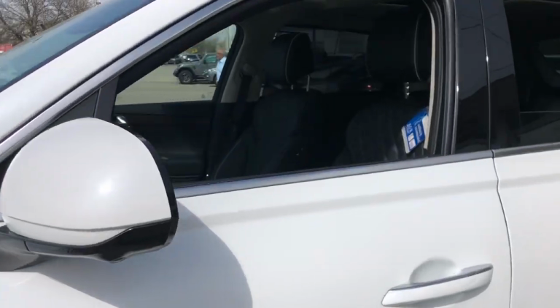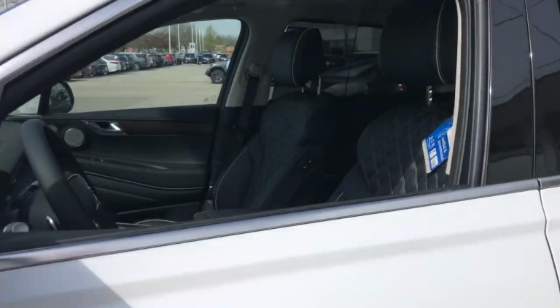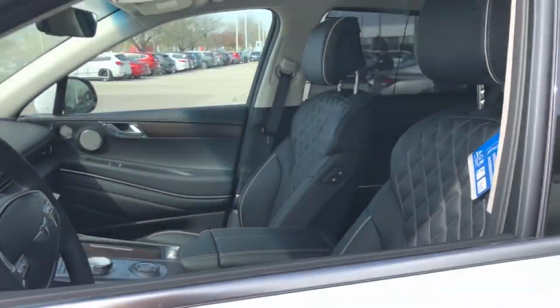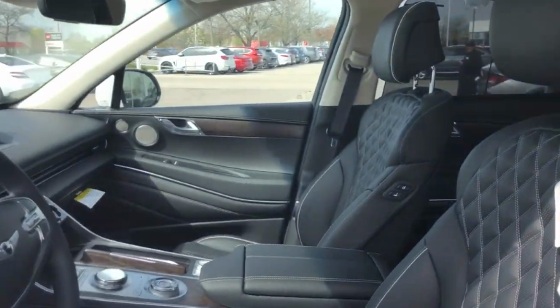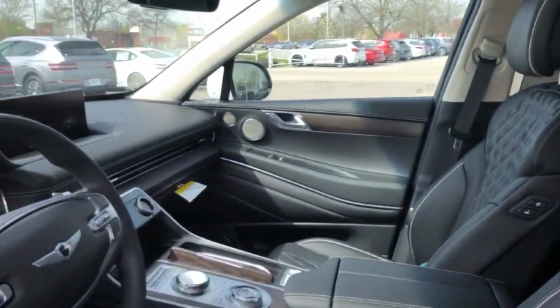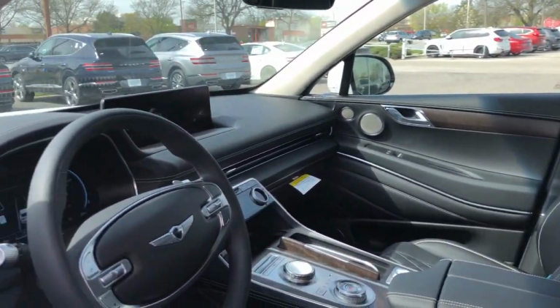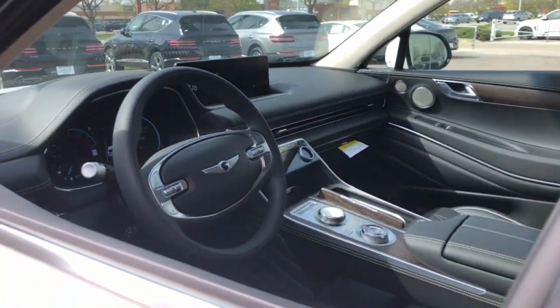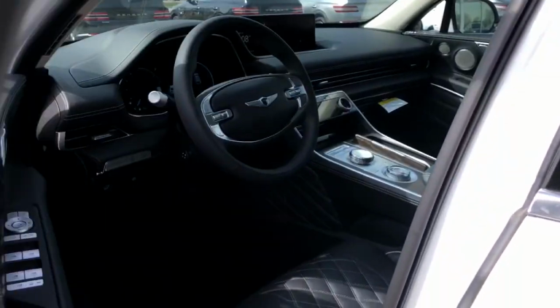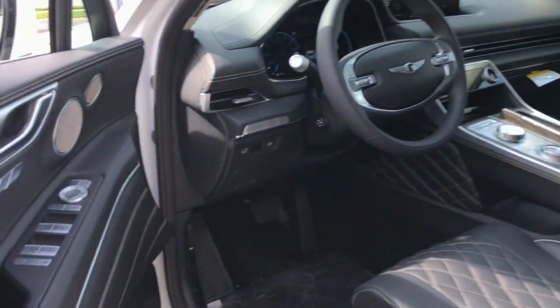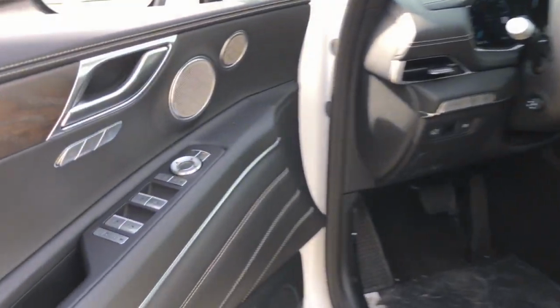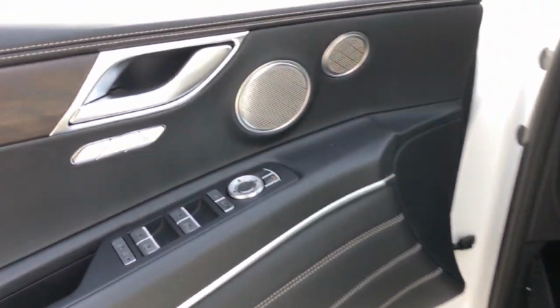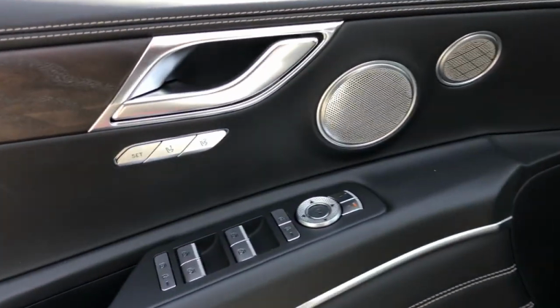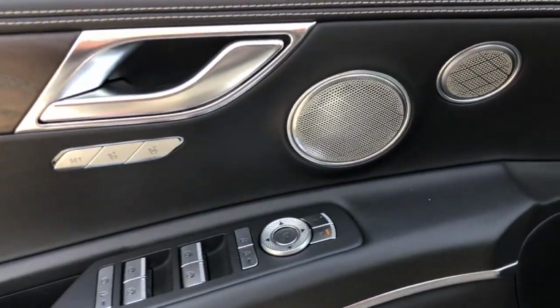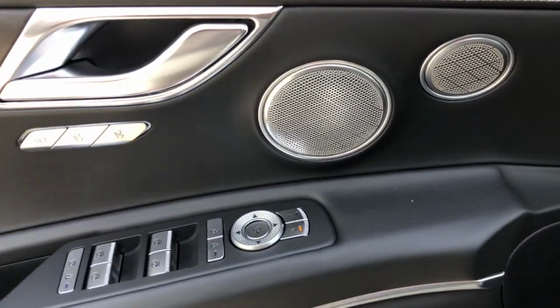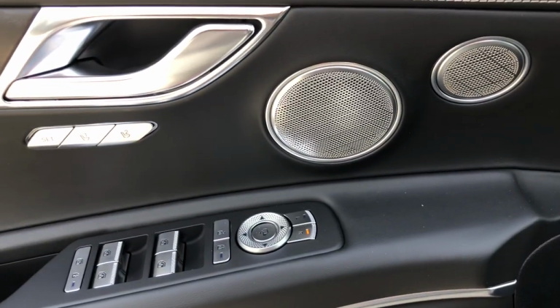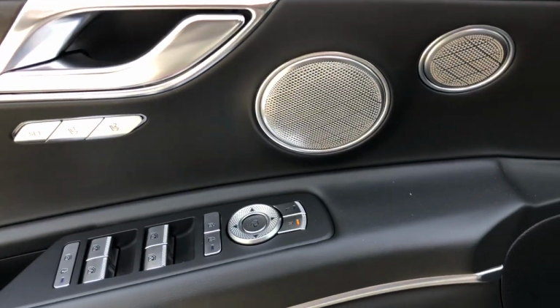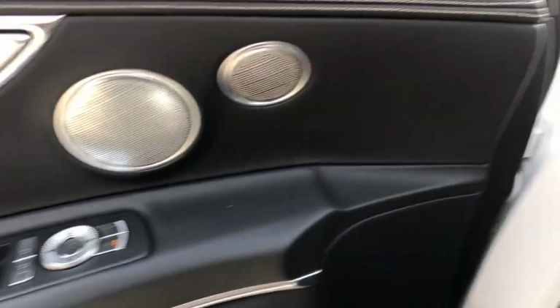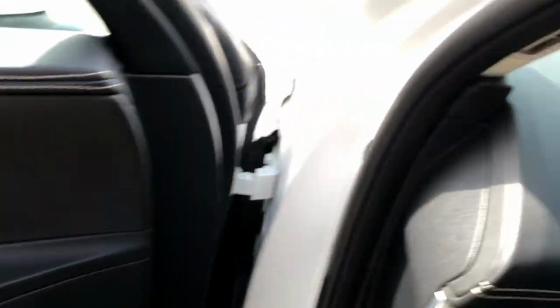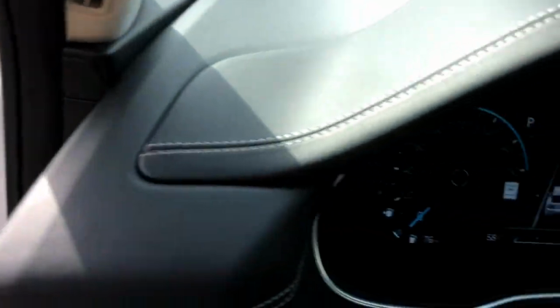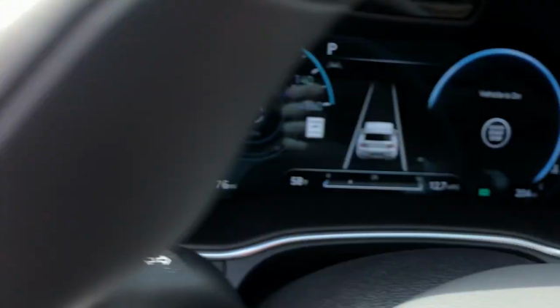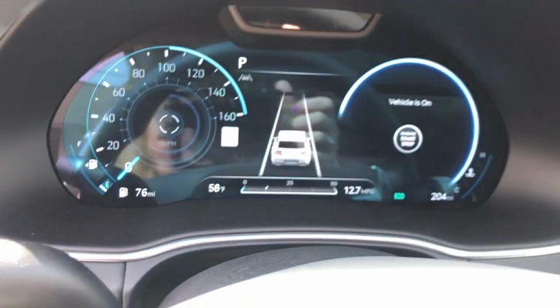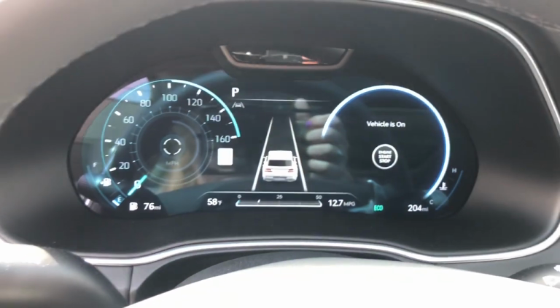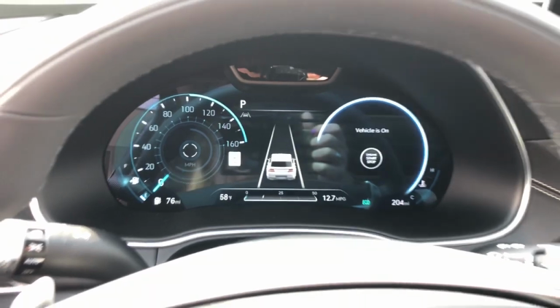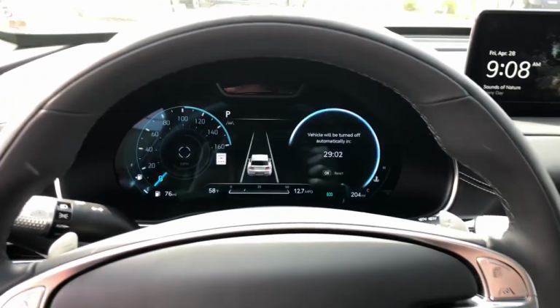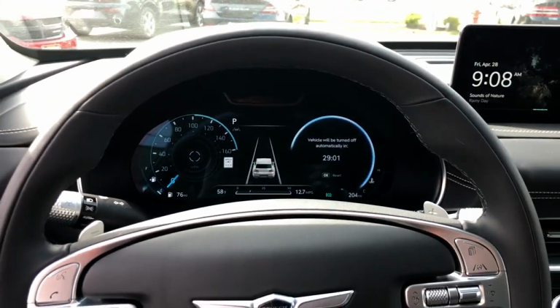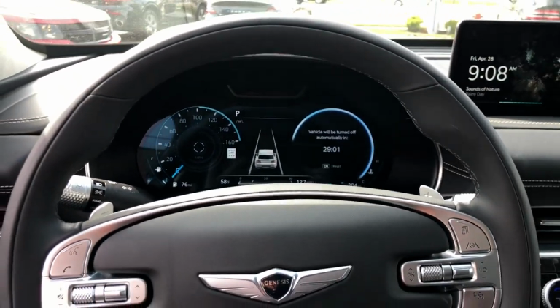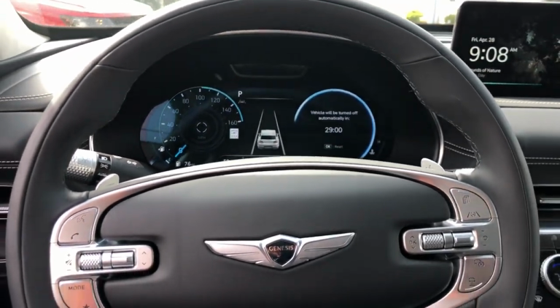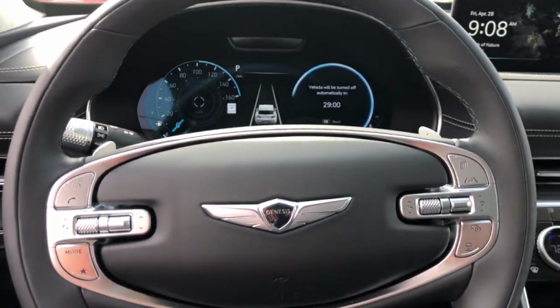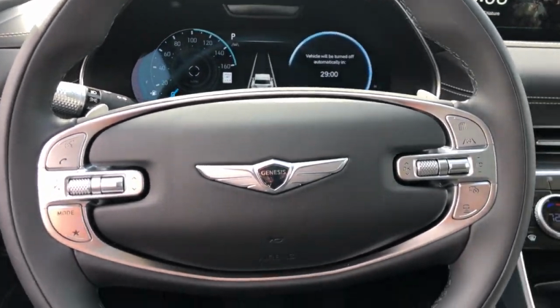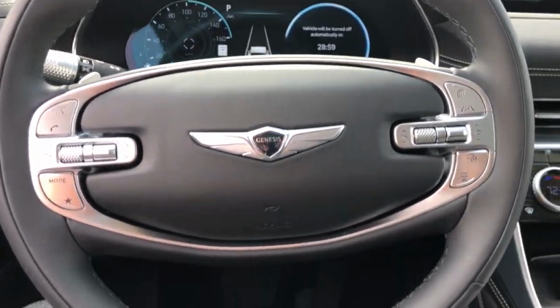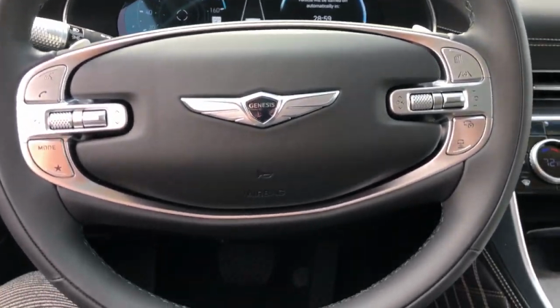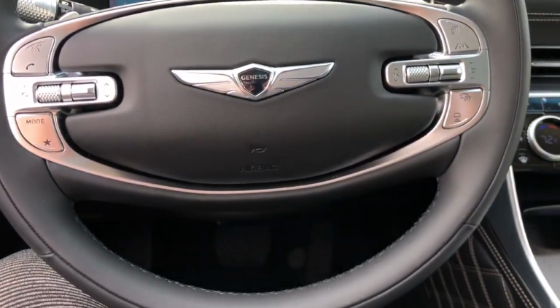From its standard suite of driver assist and infotainment features to its calming cabin, no-nonsense acceleration, and uncluttered style, this SUV was designed with your generation in mind.